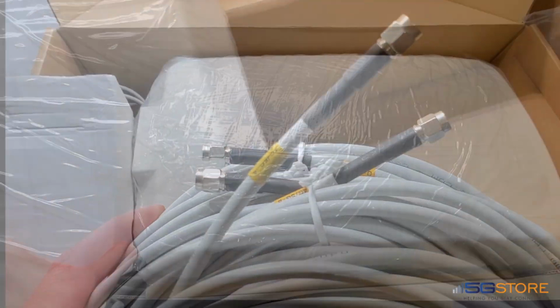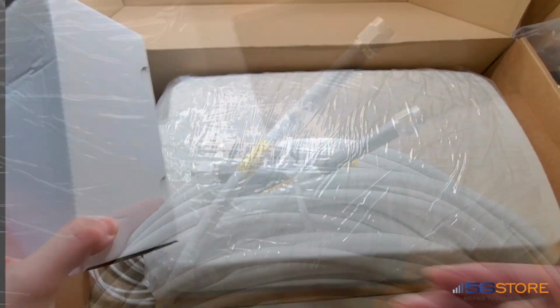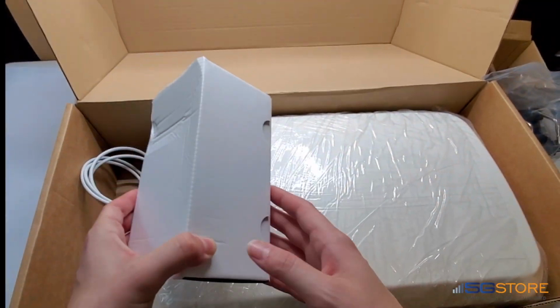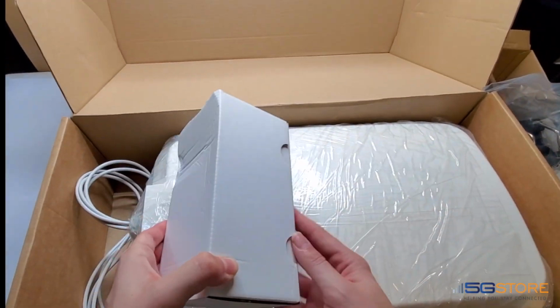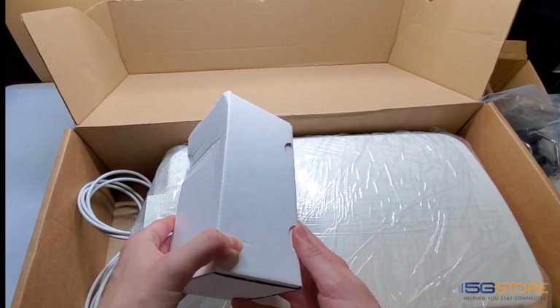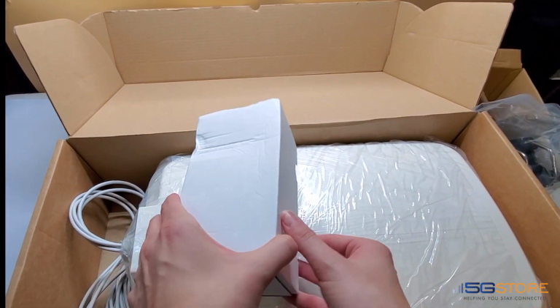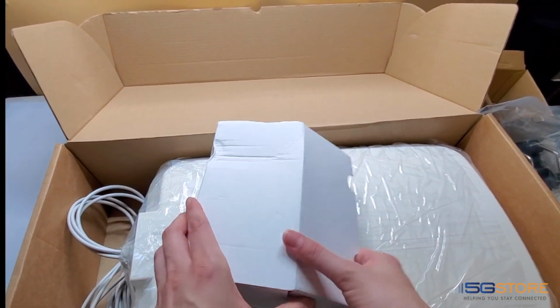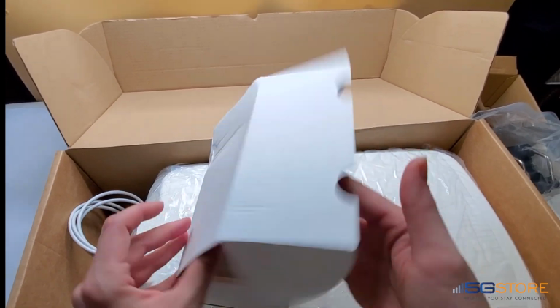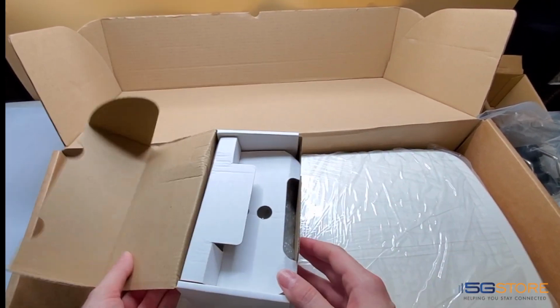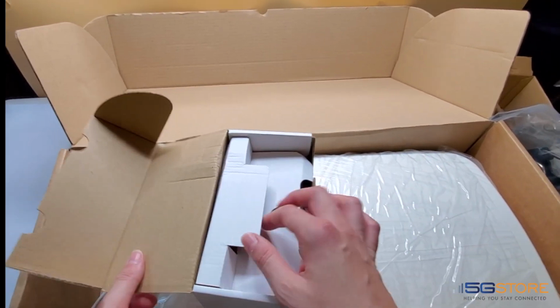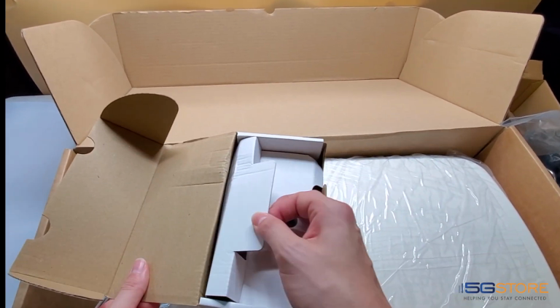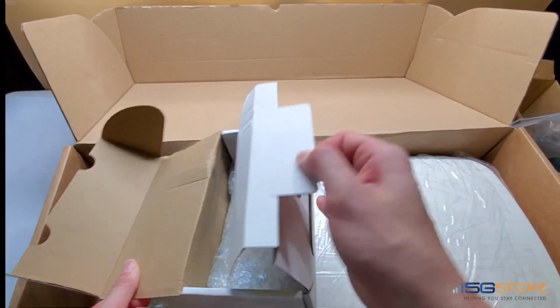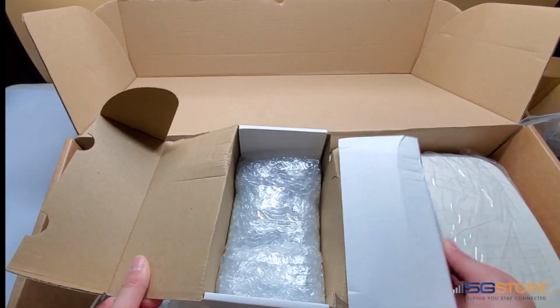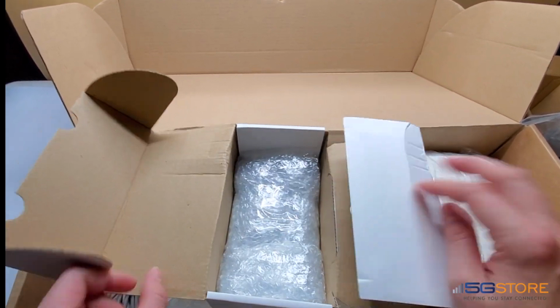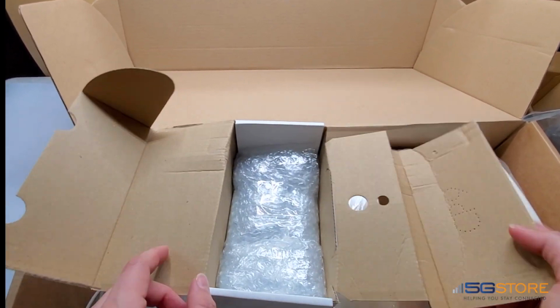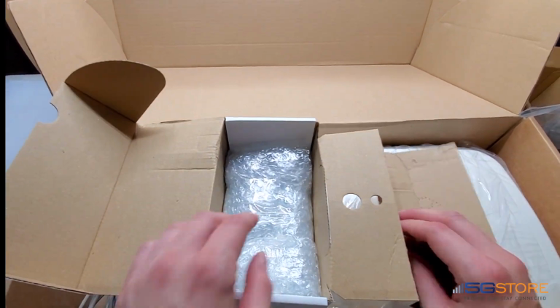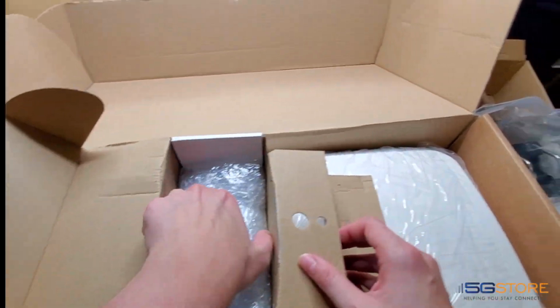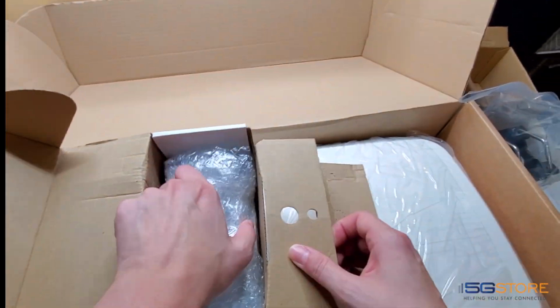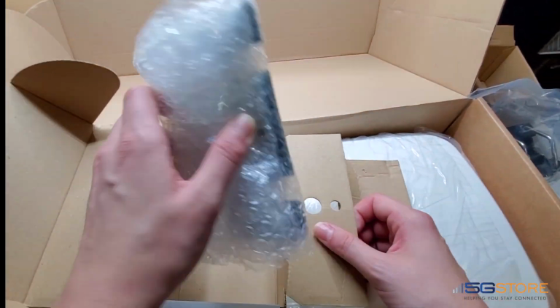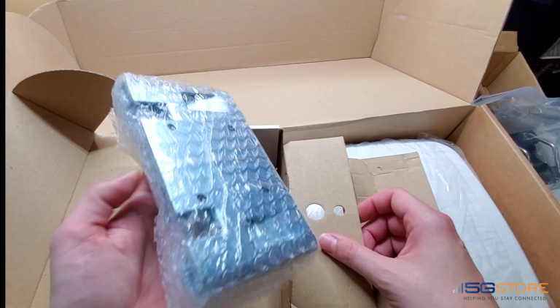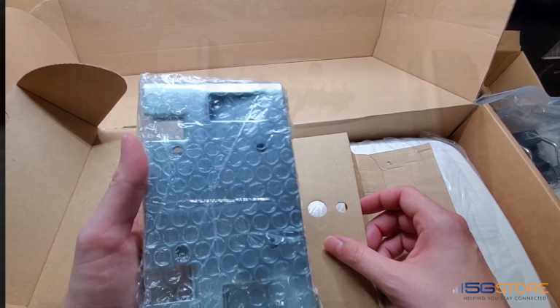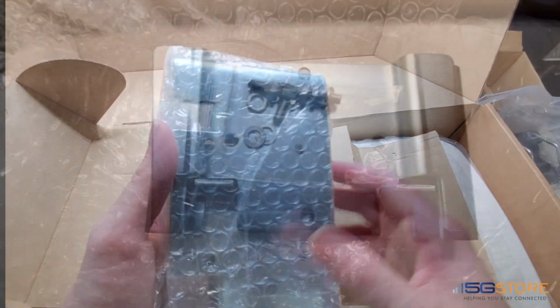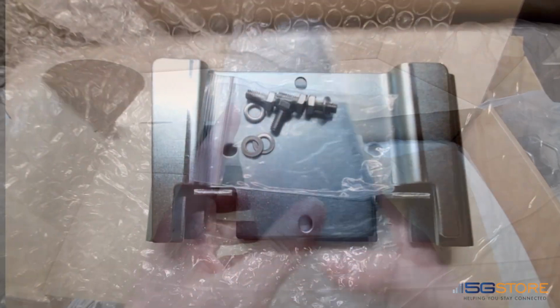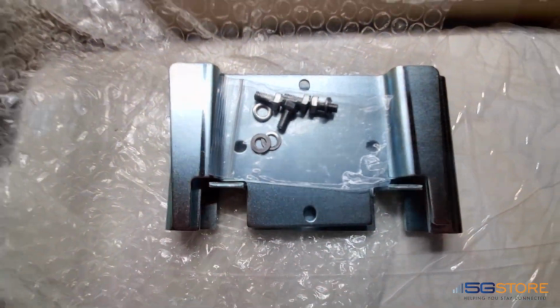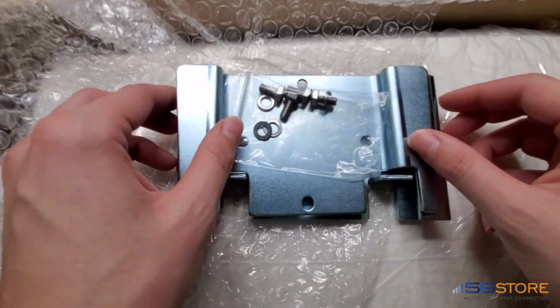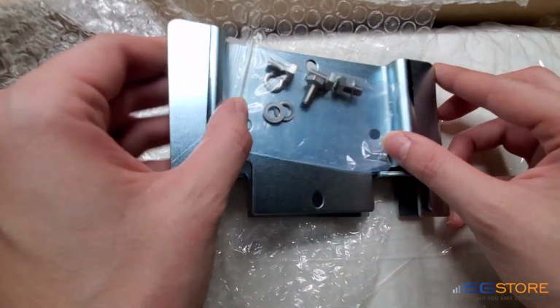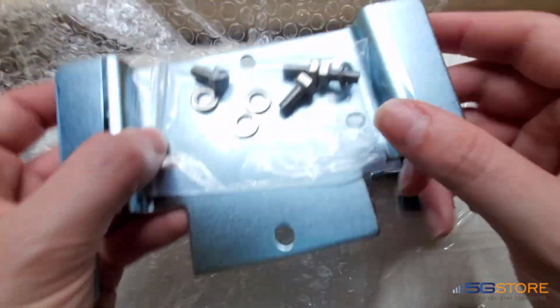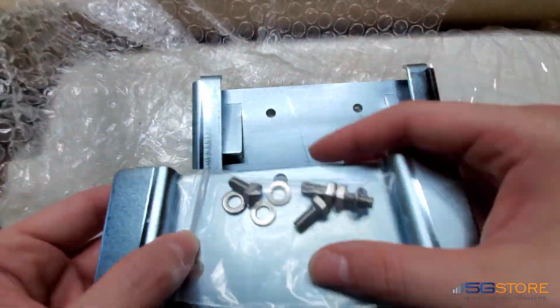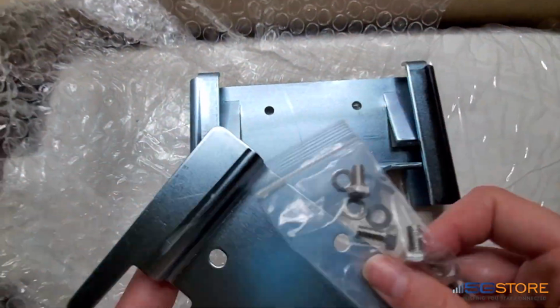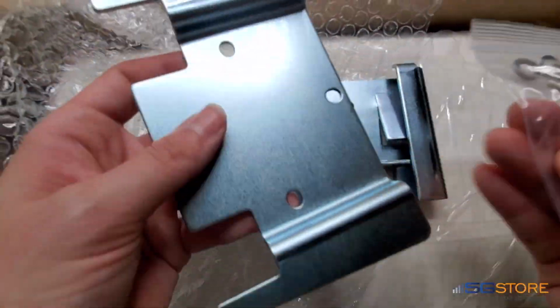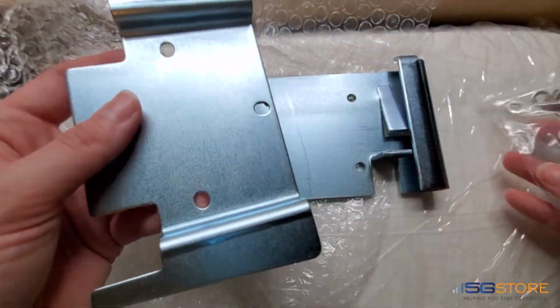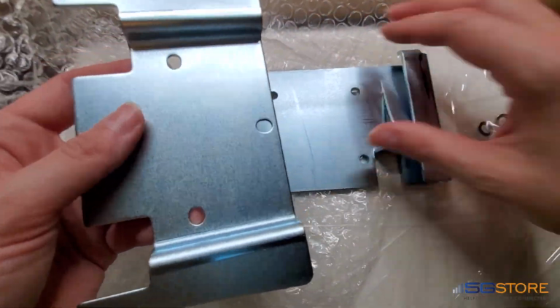Last up, we have the other small box. This includes more mounting hardware for attaching to a wall. Here's a closer look at those, along with the washers and screws.